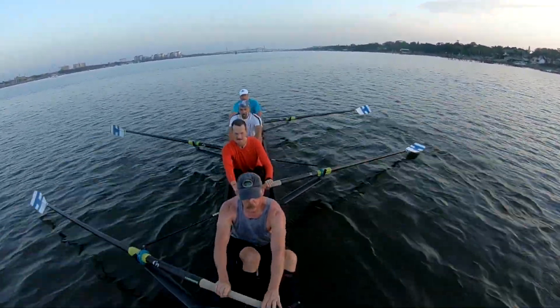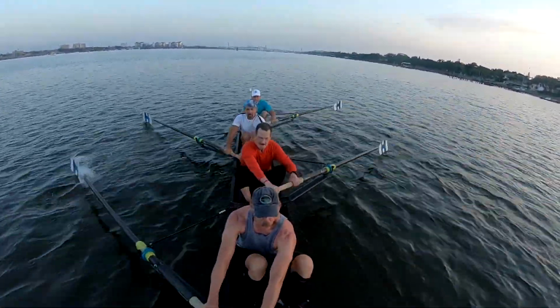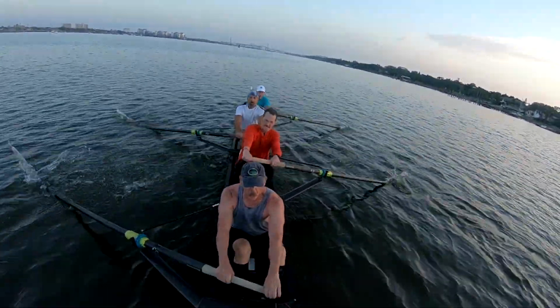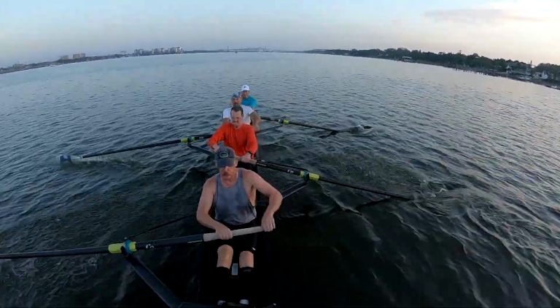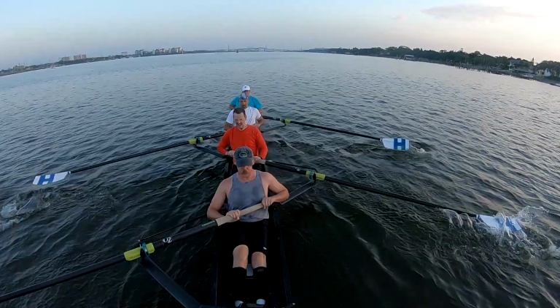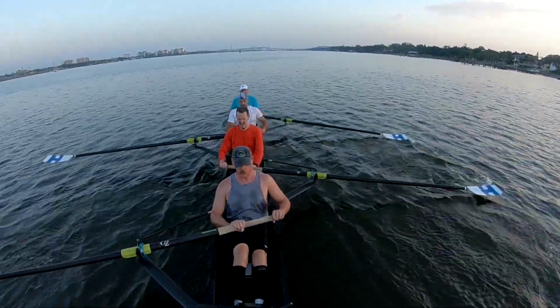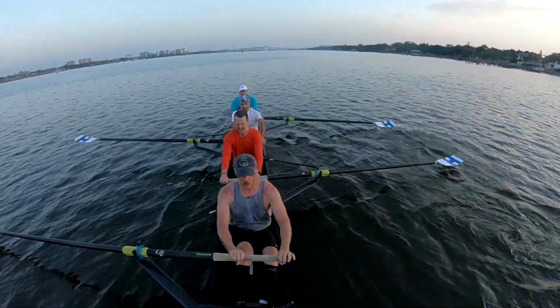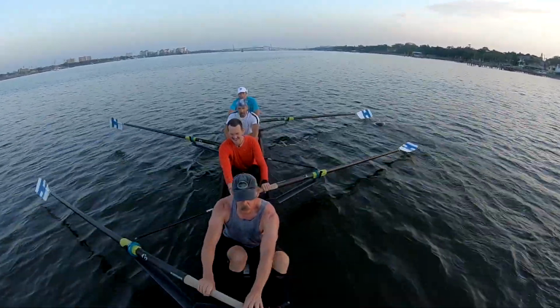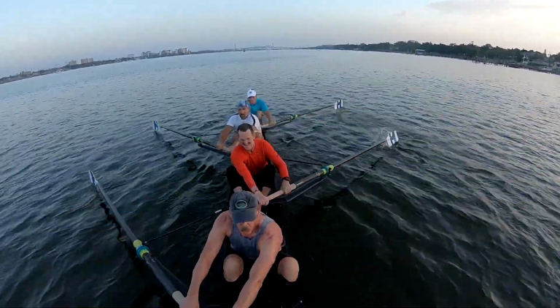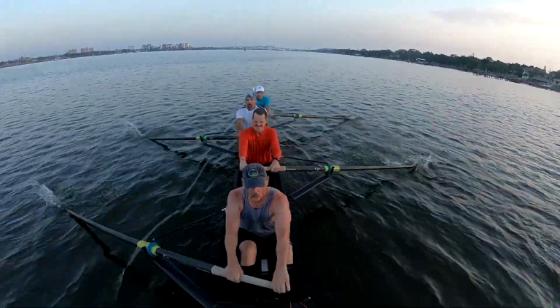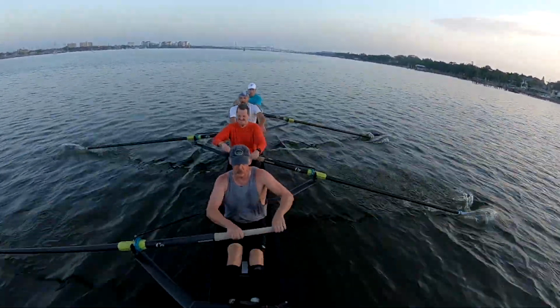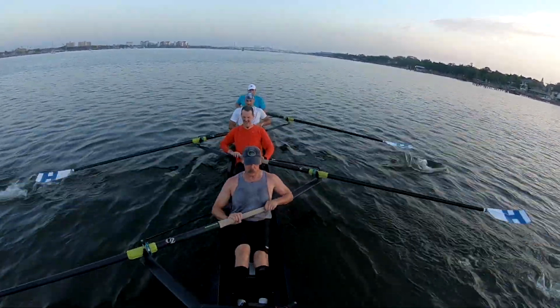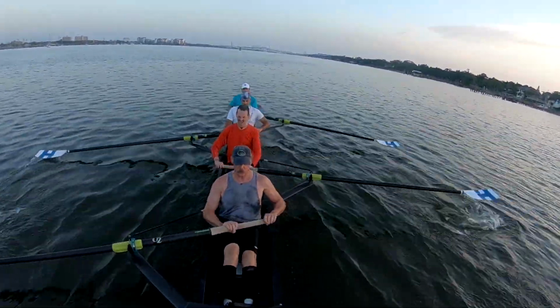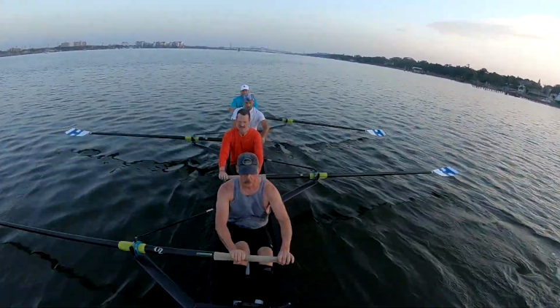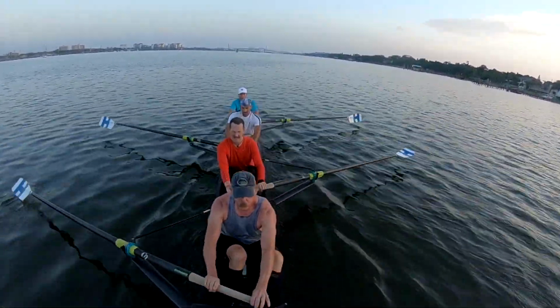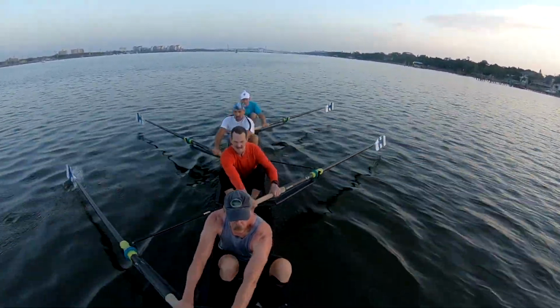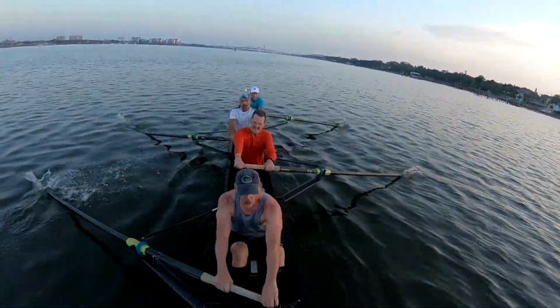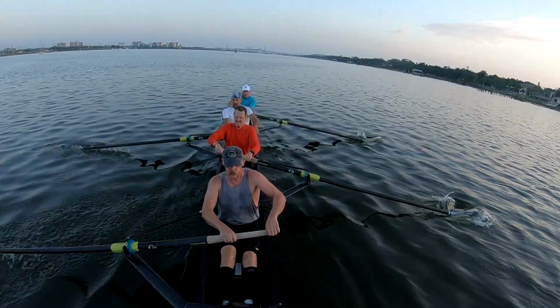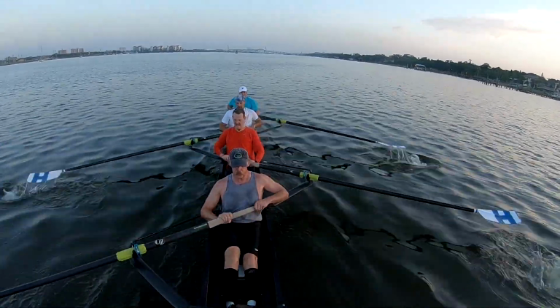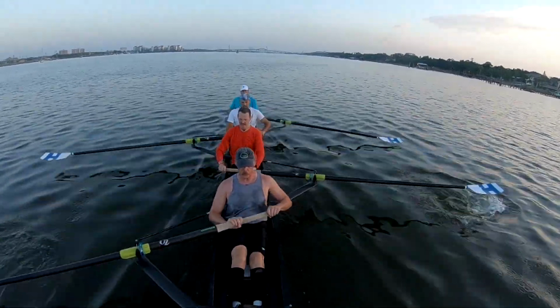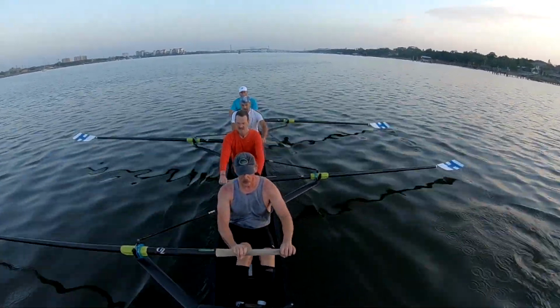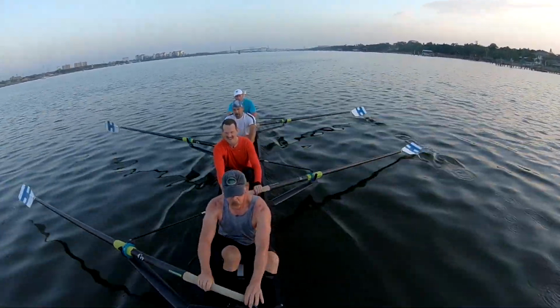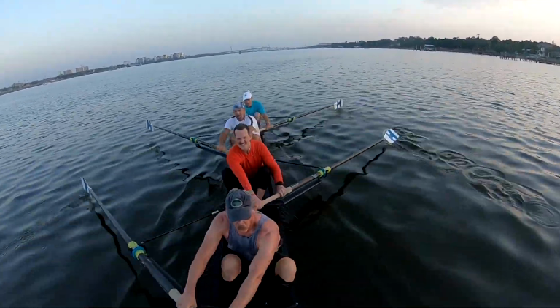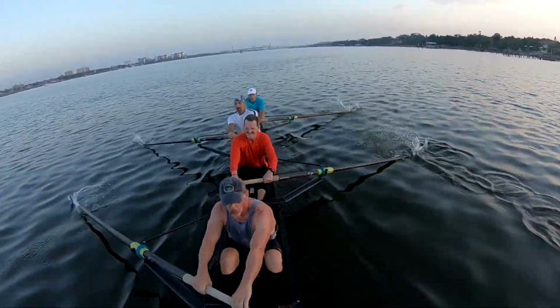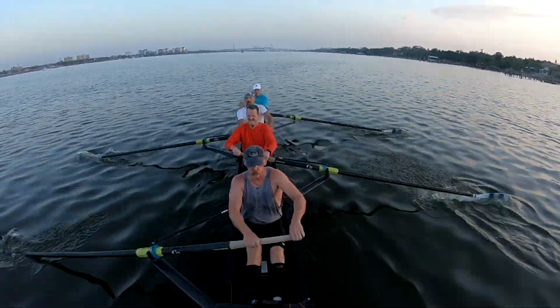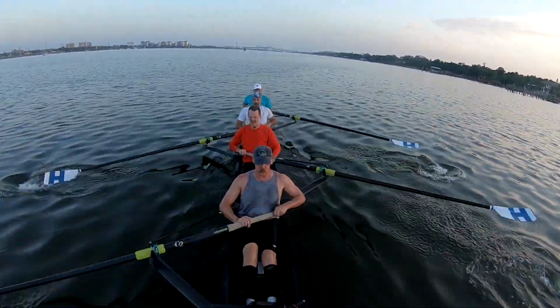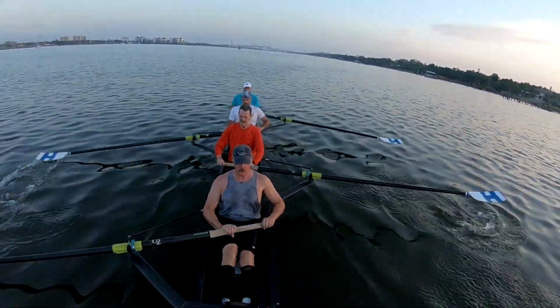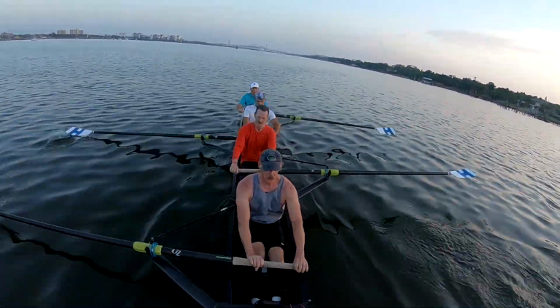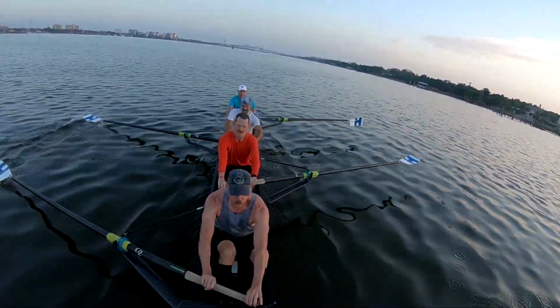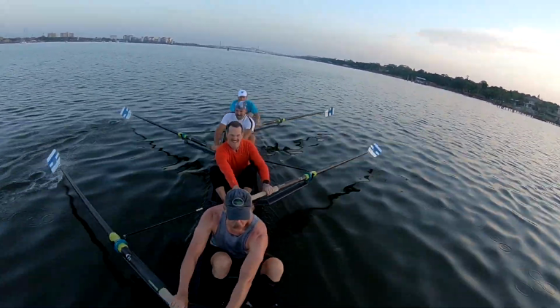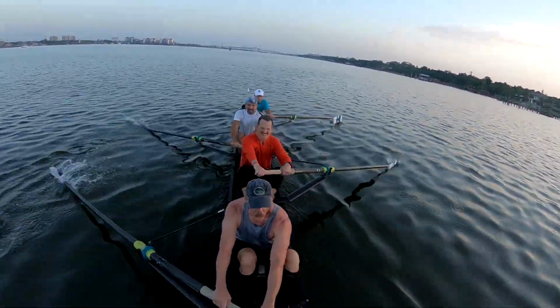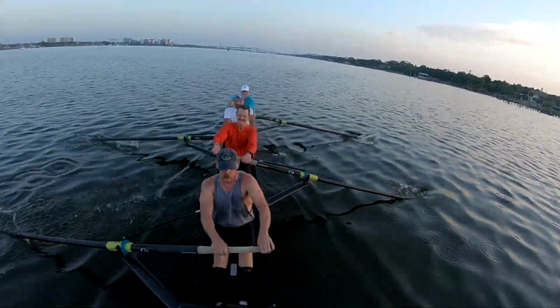There you go. That's it. Clean catches. I don't want to hear you slap it on the water. Push your hands down and away, with the elbow out — down and away with the hand.